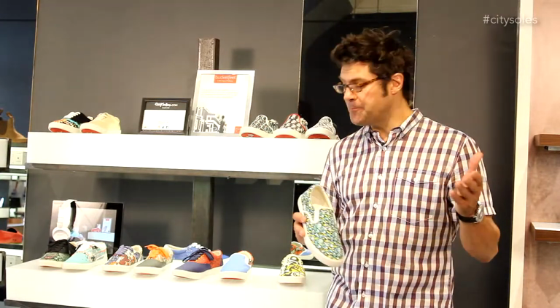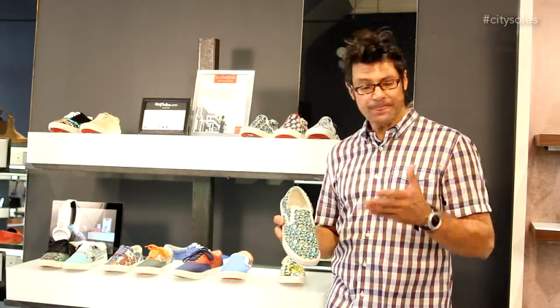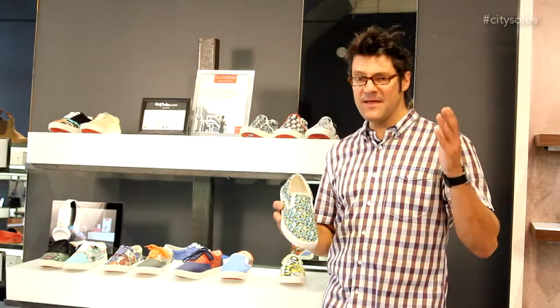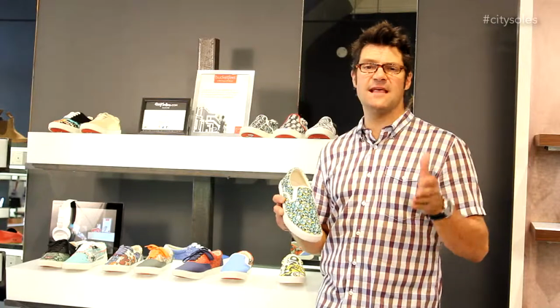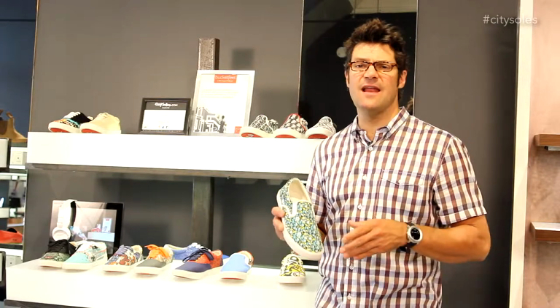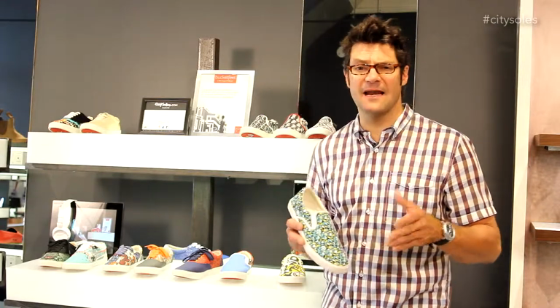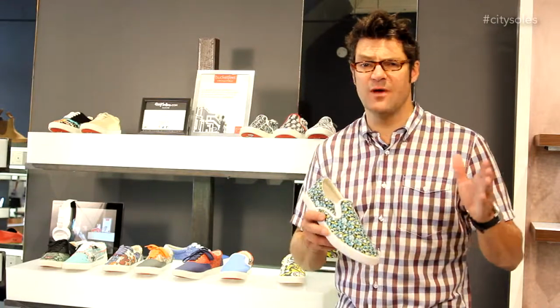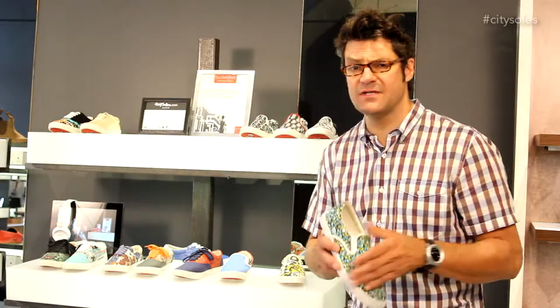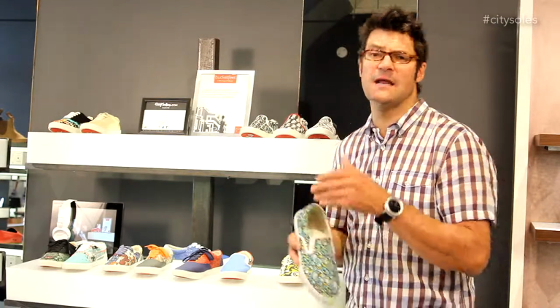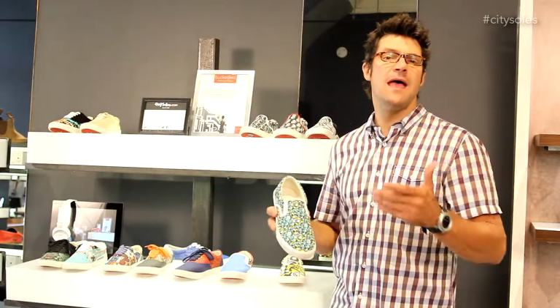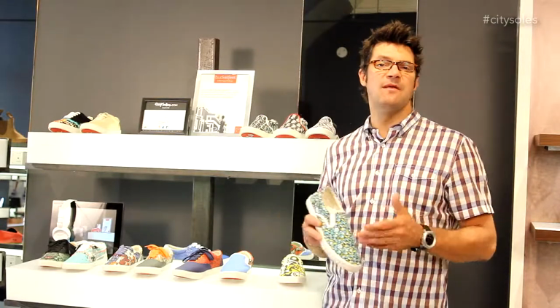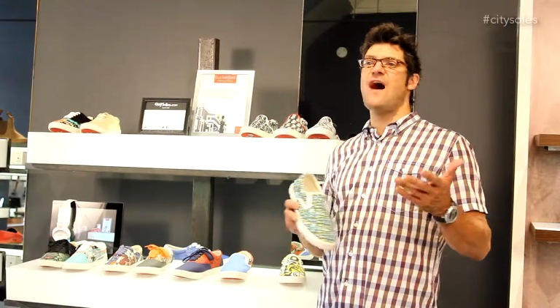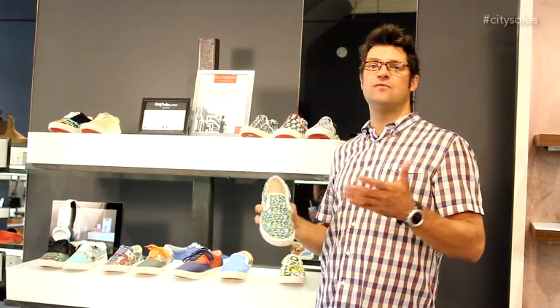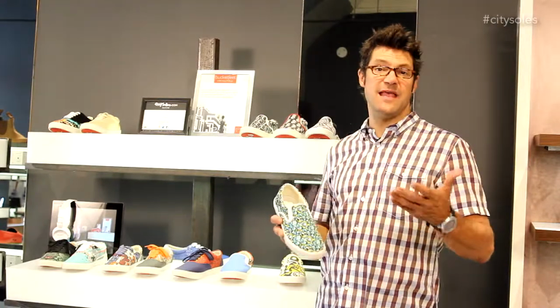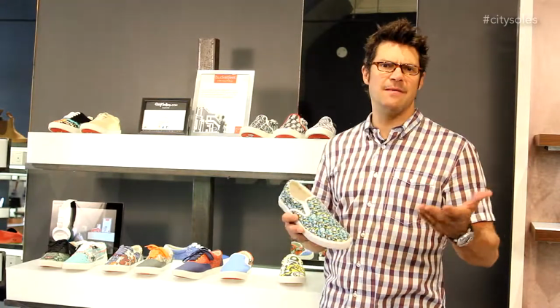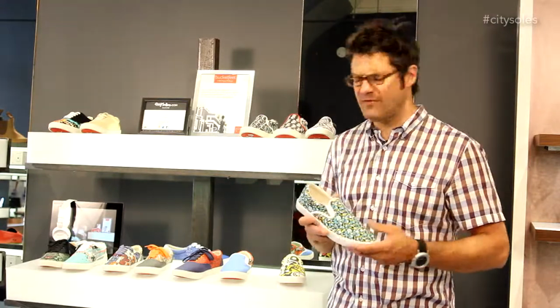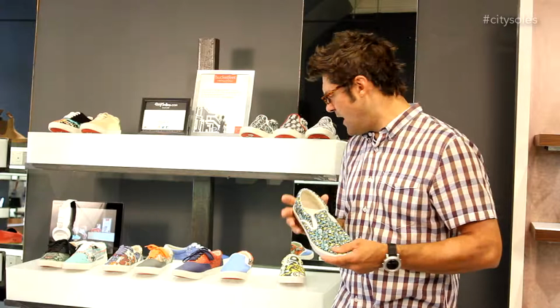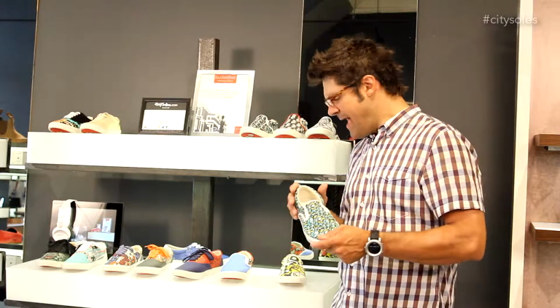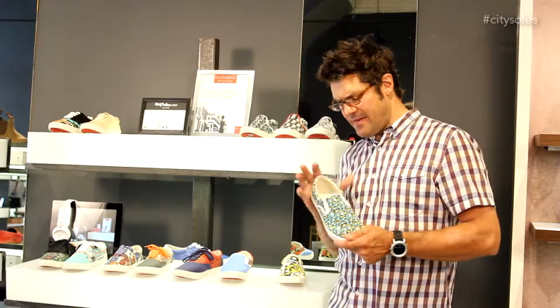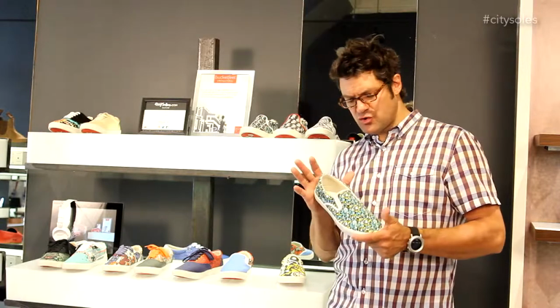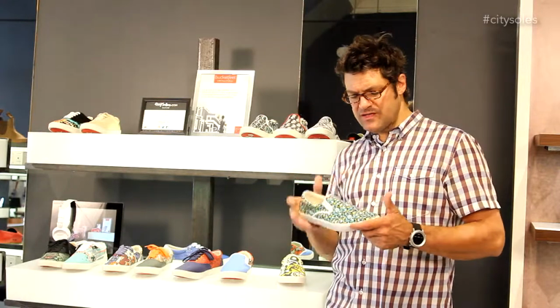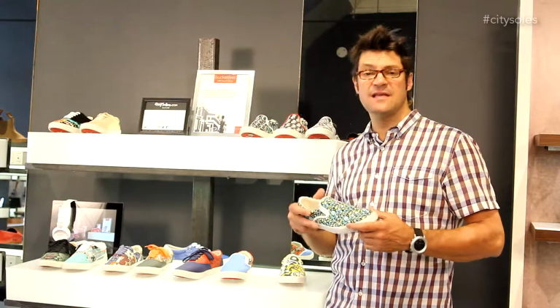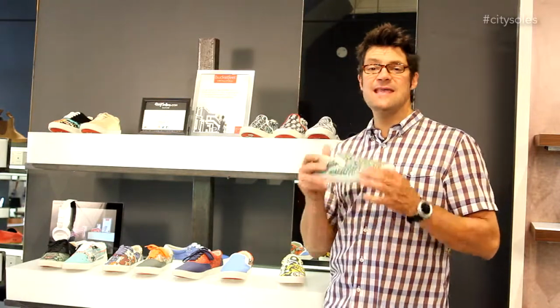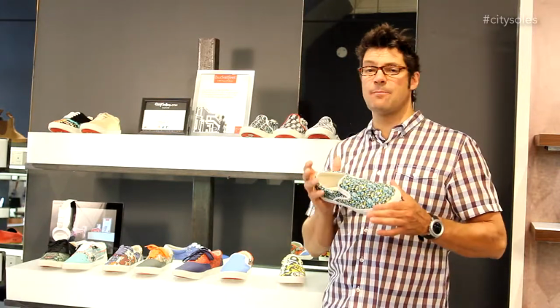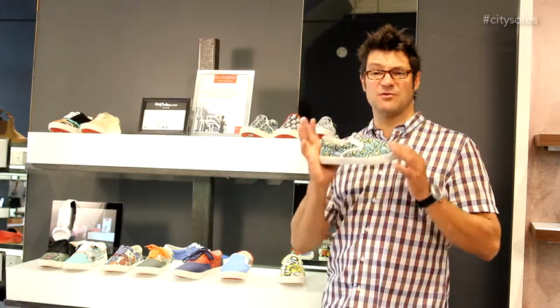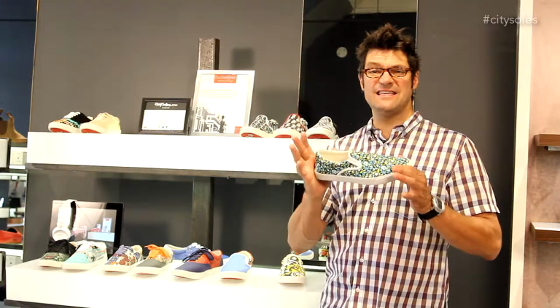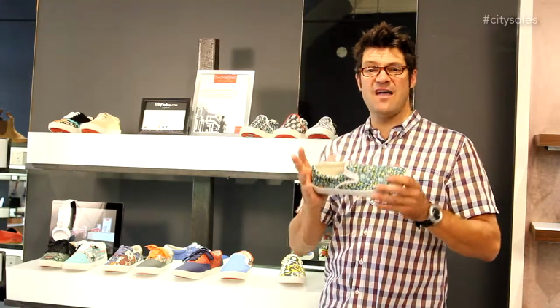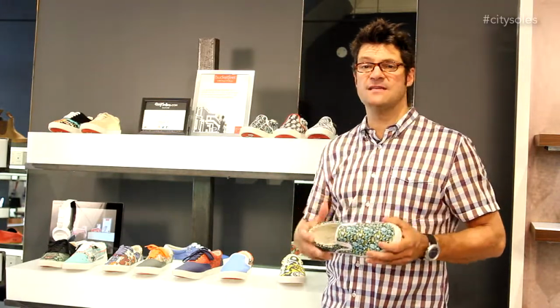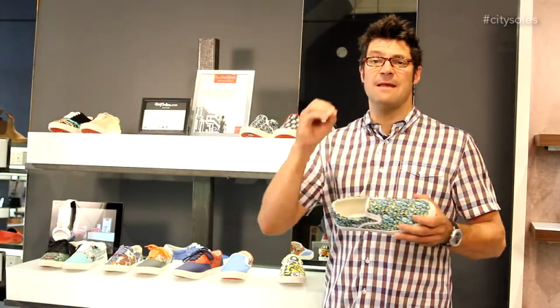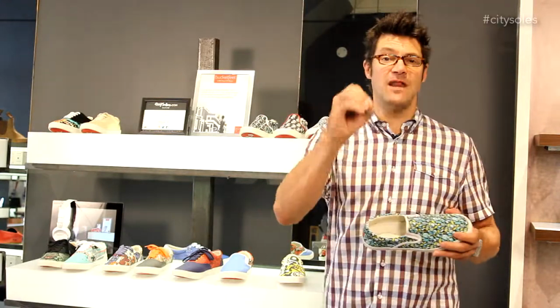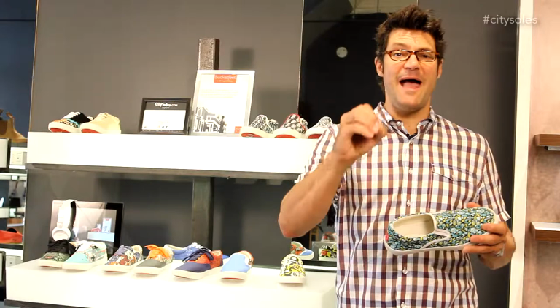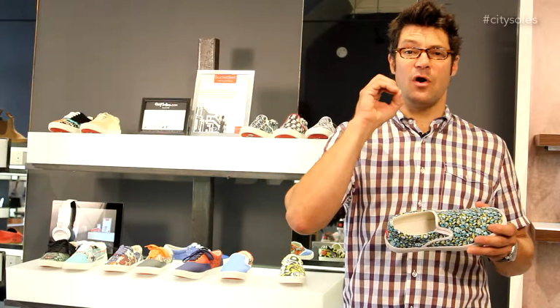men's and women's, full sizes only. Men's 7, 8, 9, 10, 11, 12, 13 and women's 5 through 10, maybe 11s as well. They run true to size, easy and approachable — 65 bucks, and money goes back to the artists.